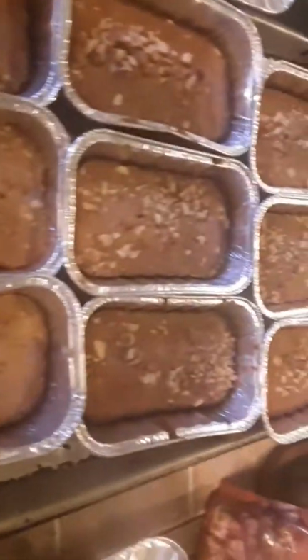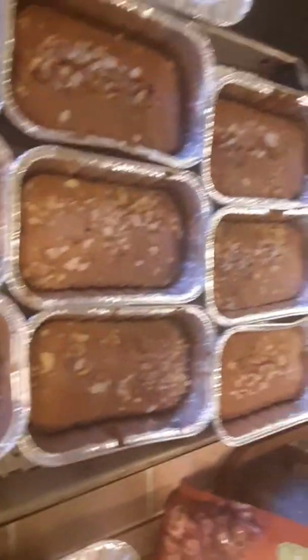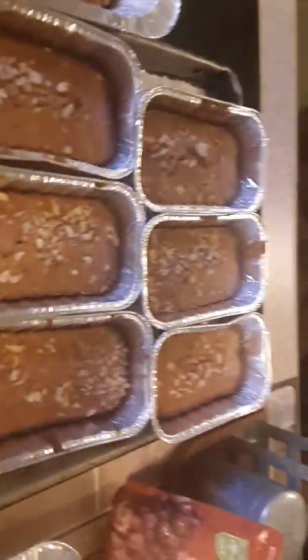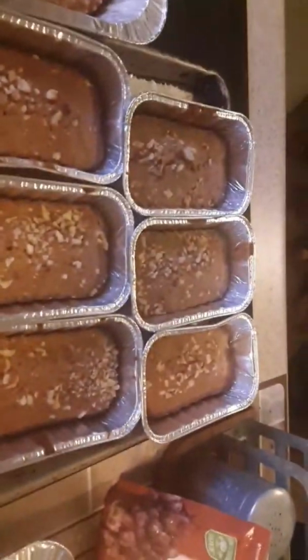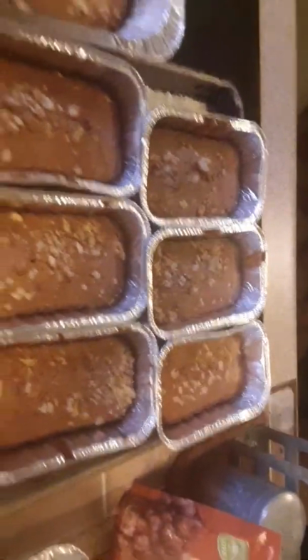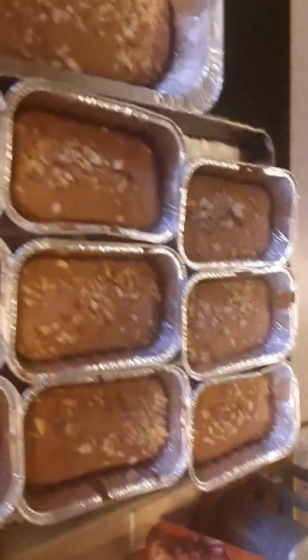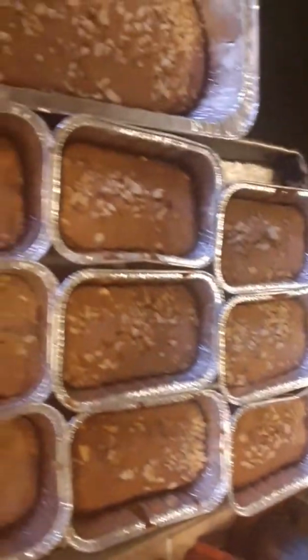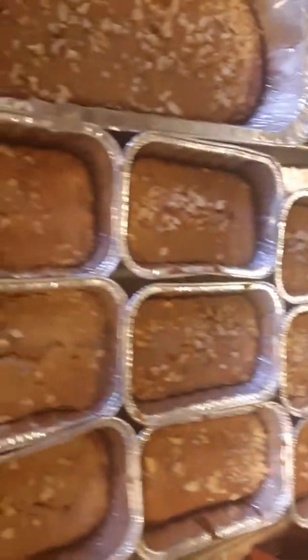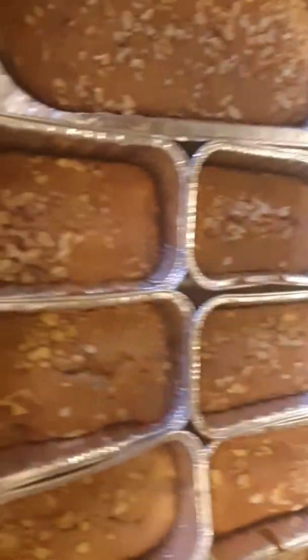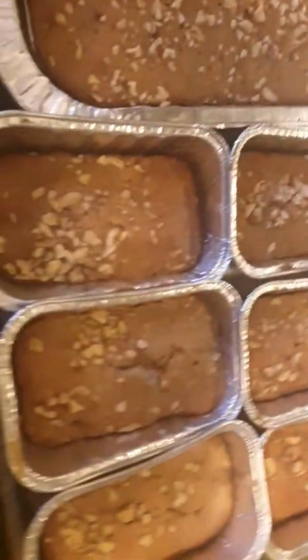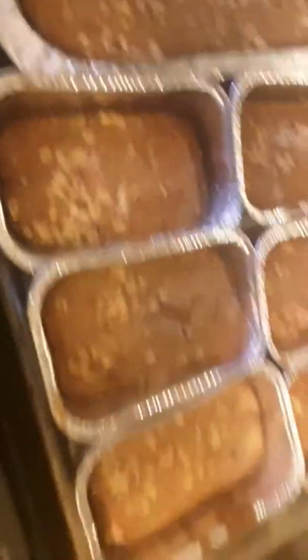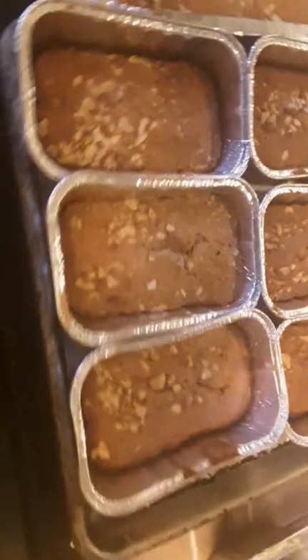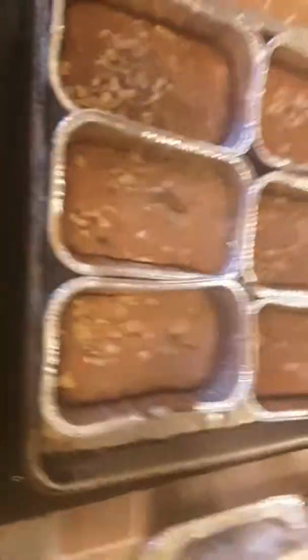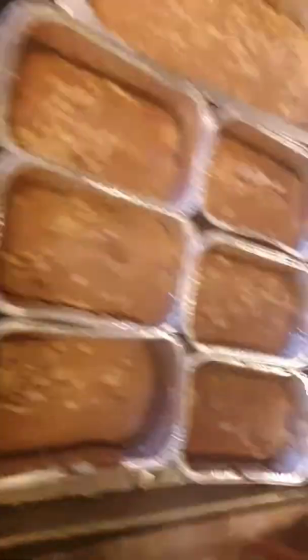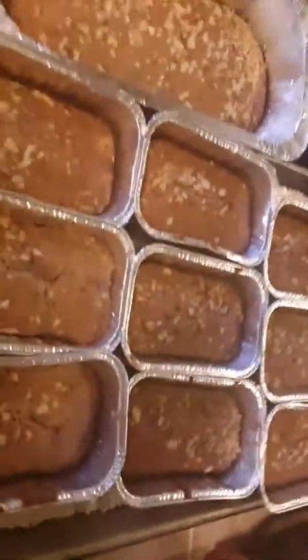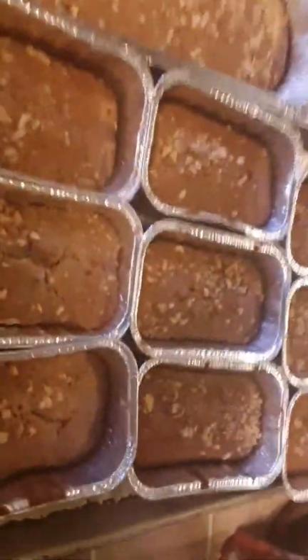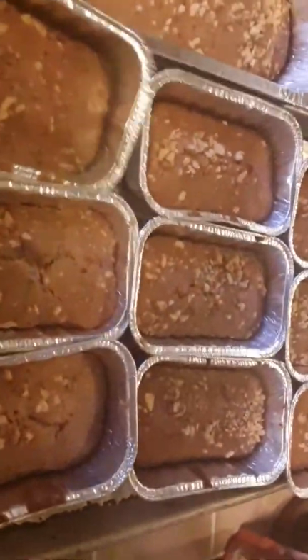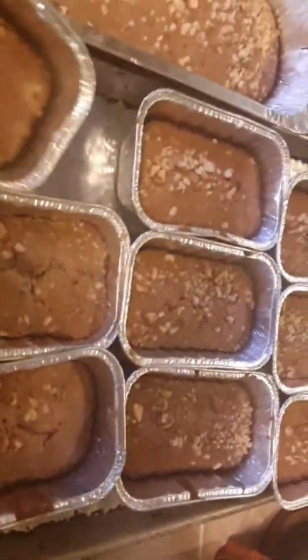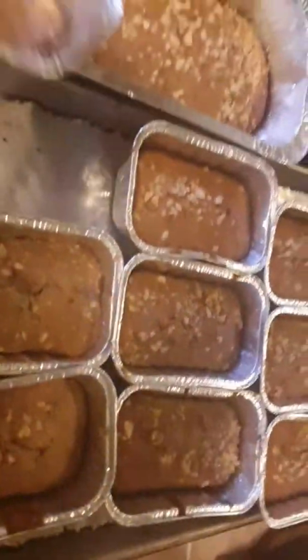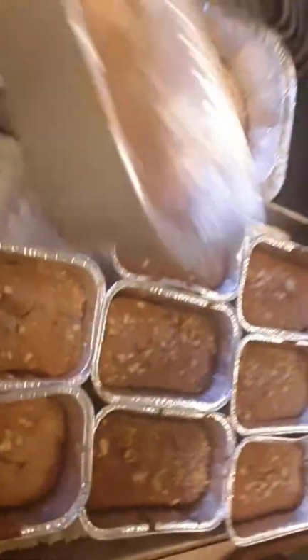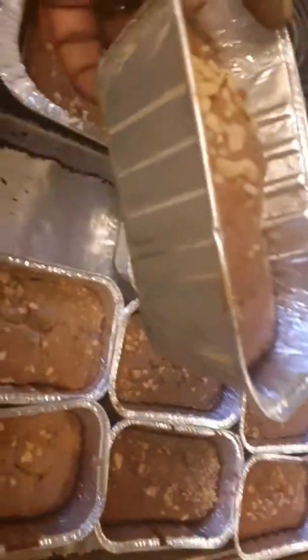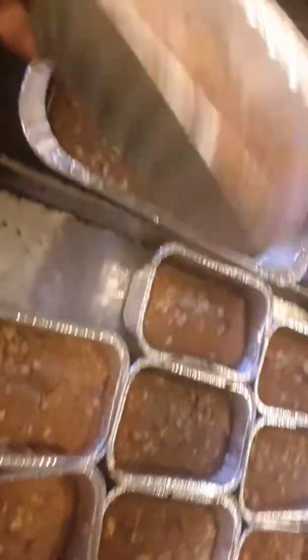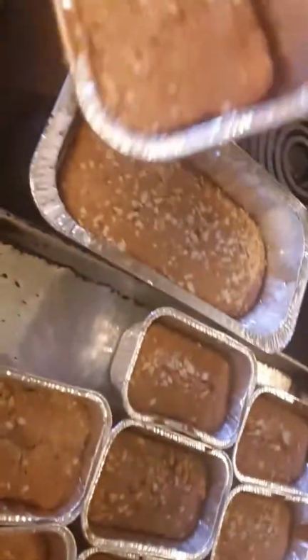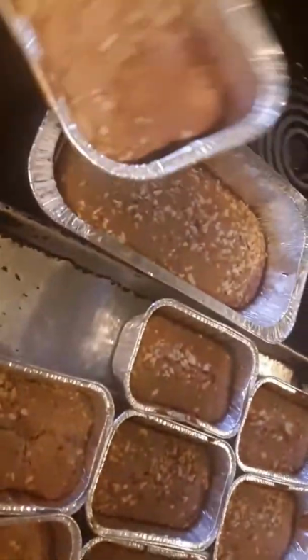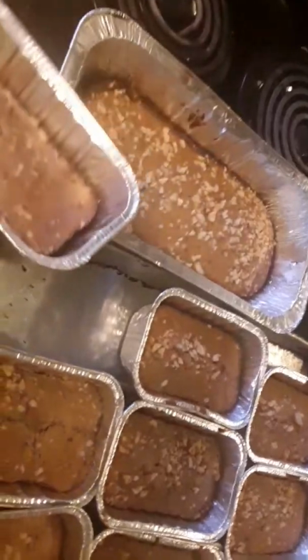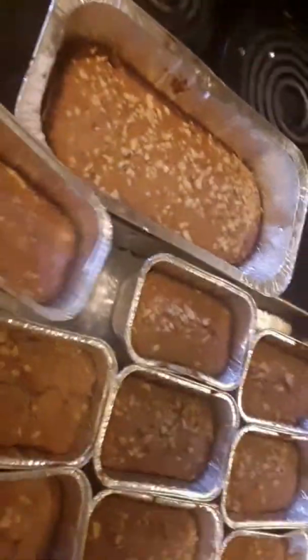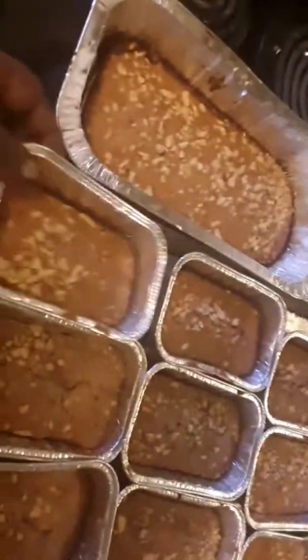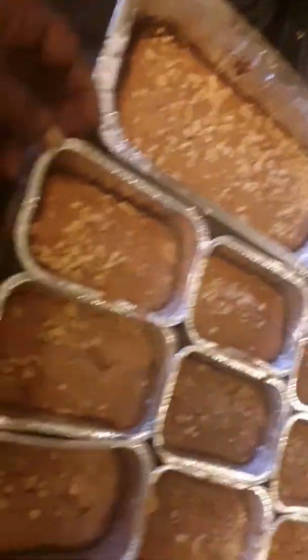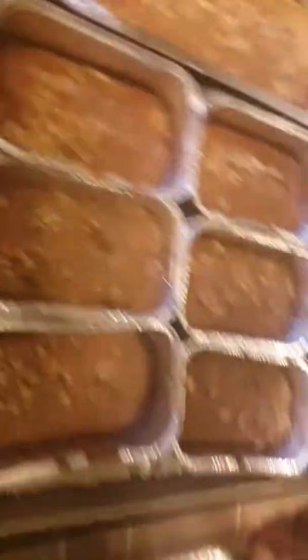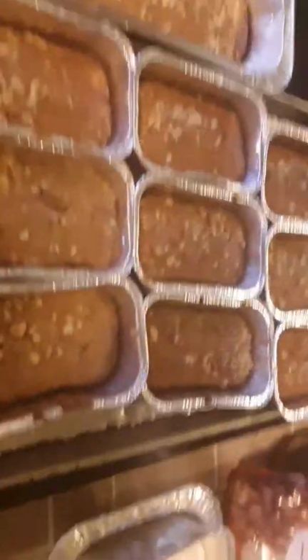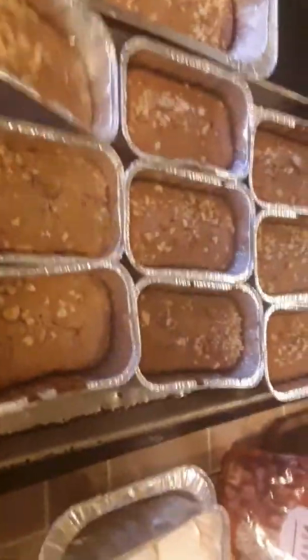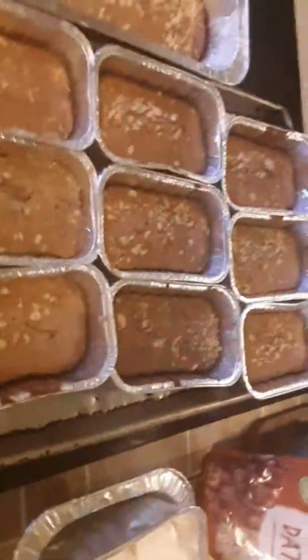Right out of the oven. Yes, that's the banana nut bread. I made some little singles. Yeah, there's some little single ones right there.